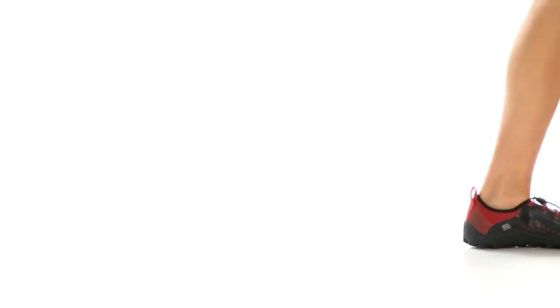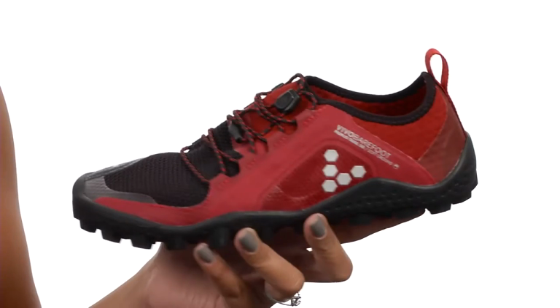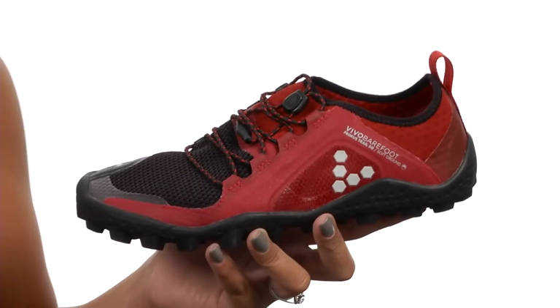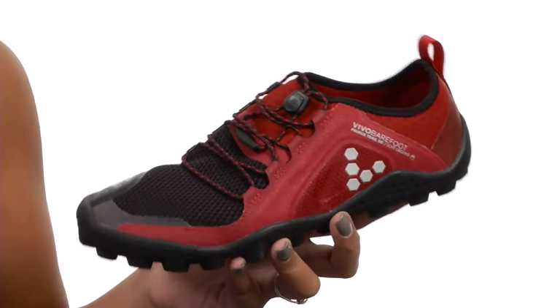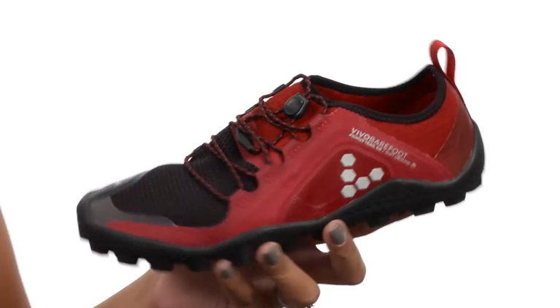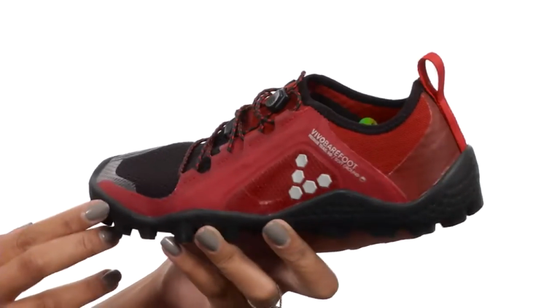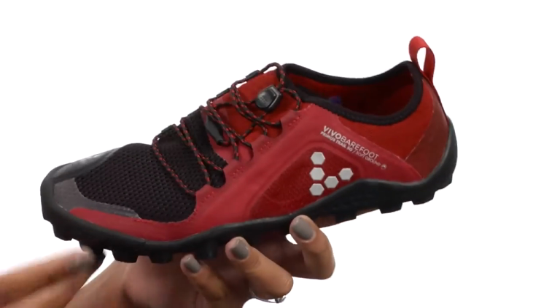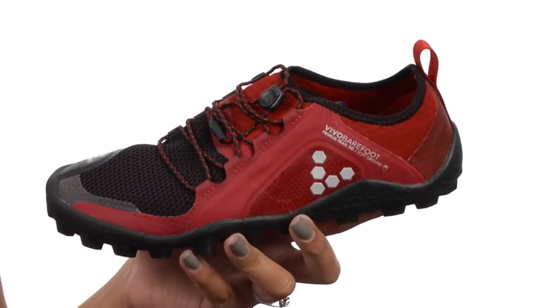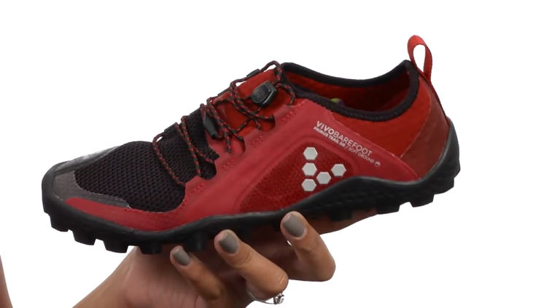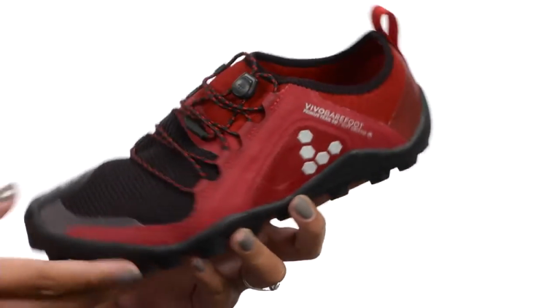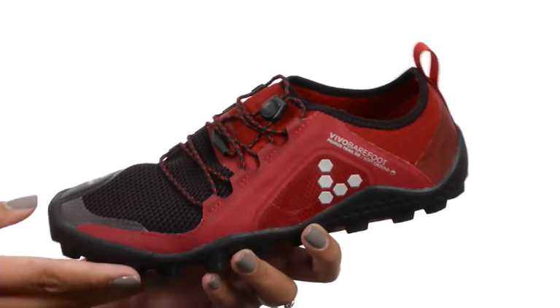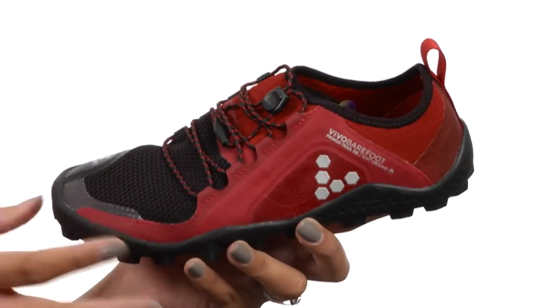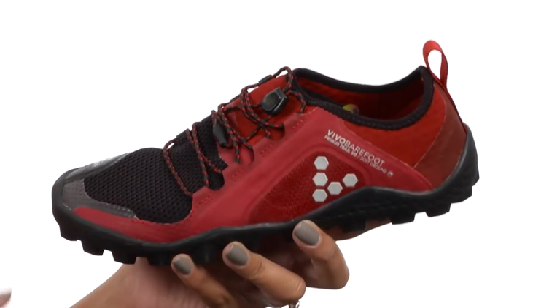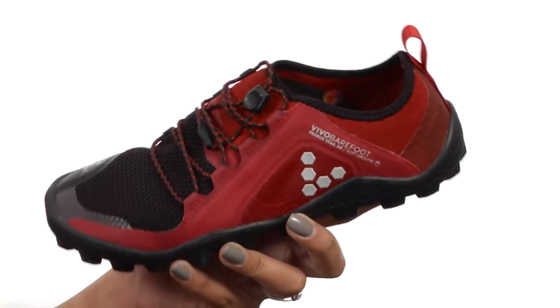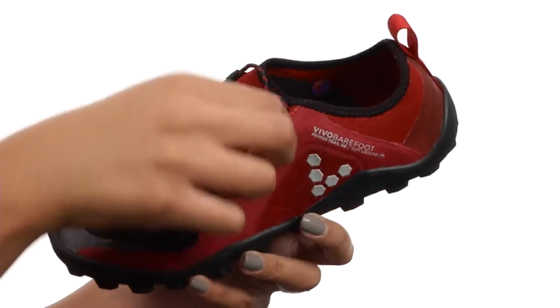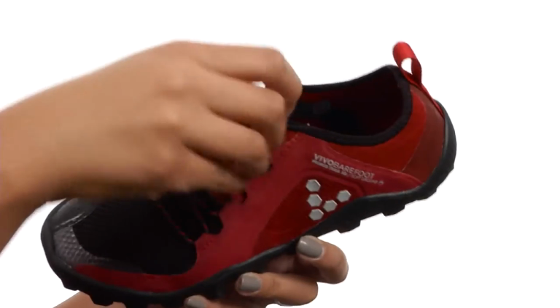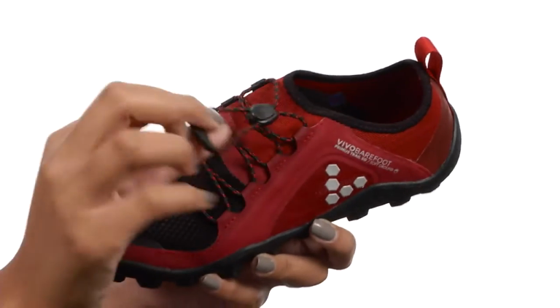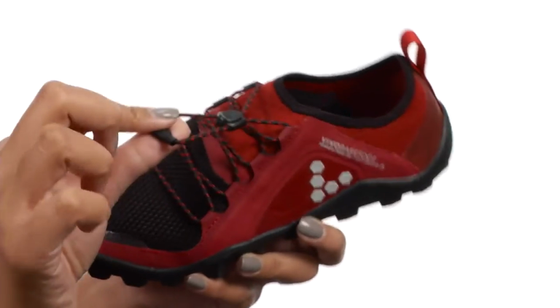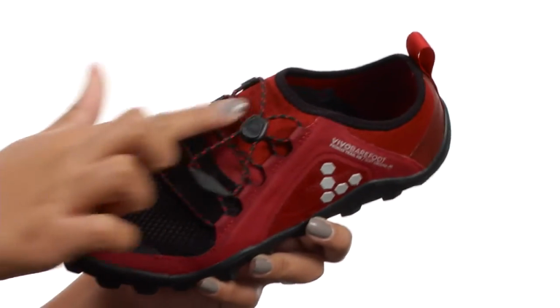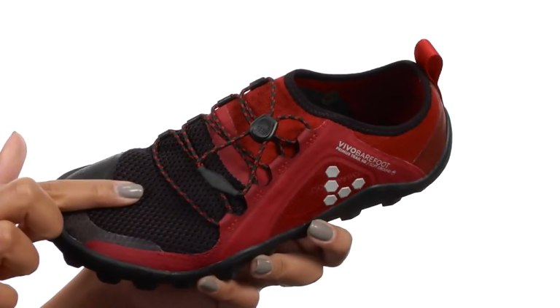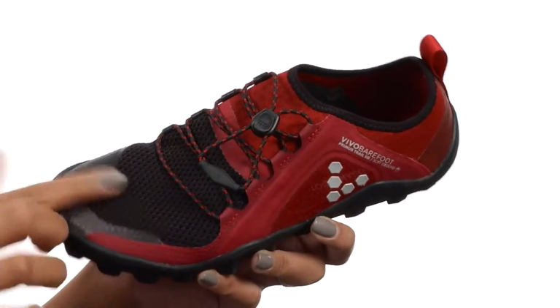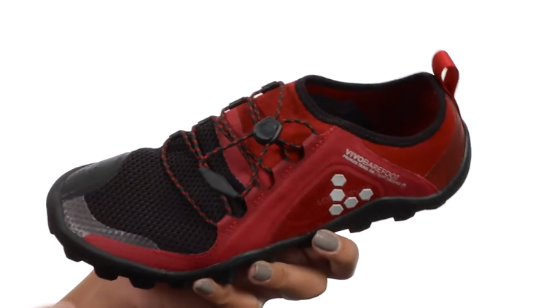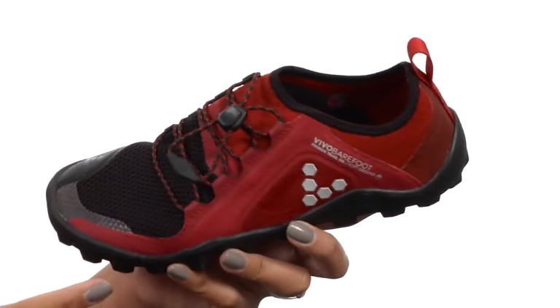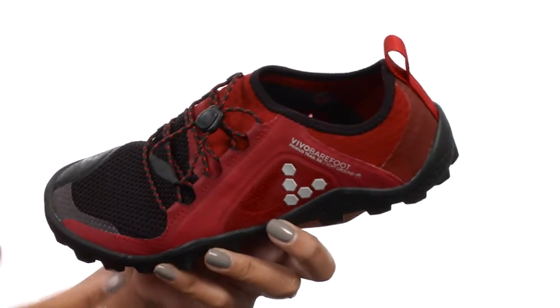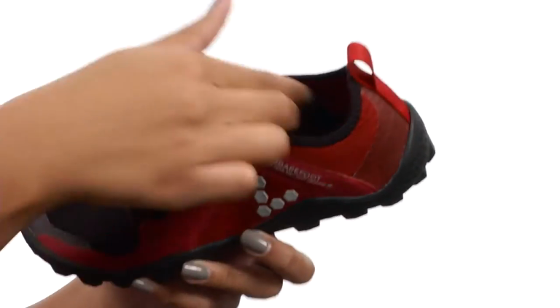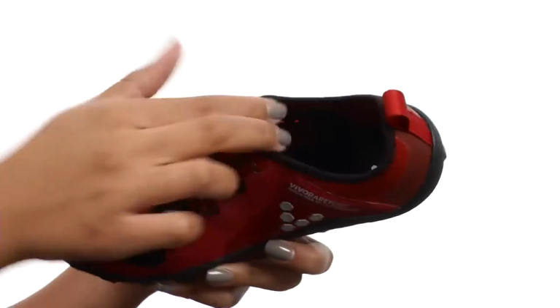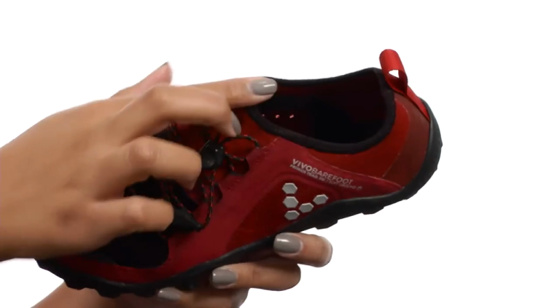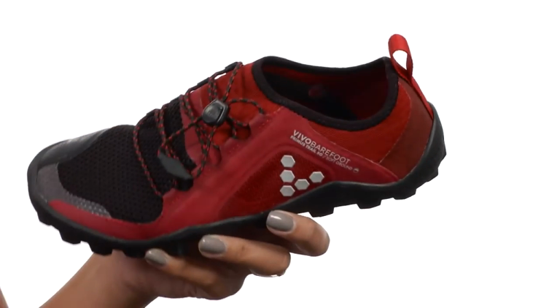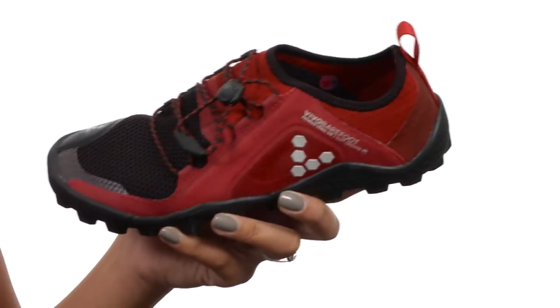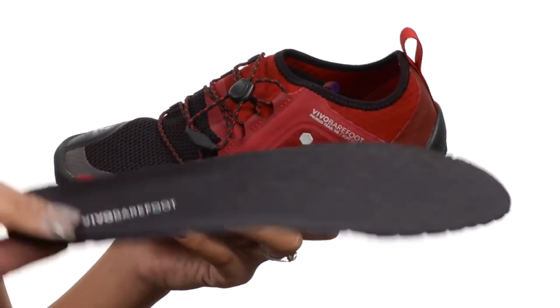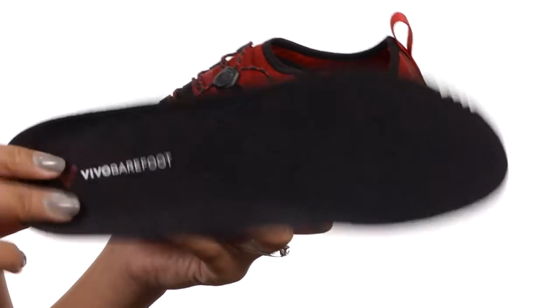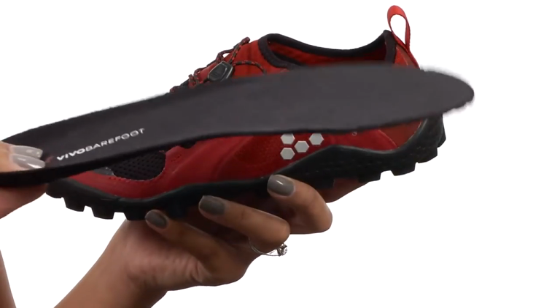This shoe is perfect for you if you're looking for a natural support type but also a barefoot cushioned feel. You get this convenient pull tab lacing system so you don't waste any time there. The inside is soft and it features a removable footbed.